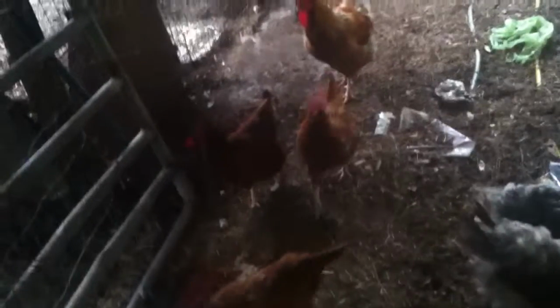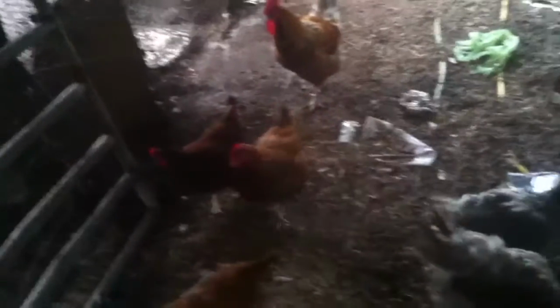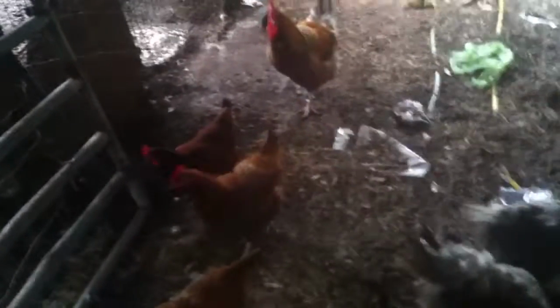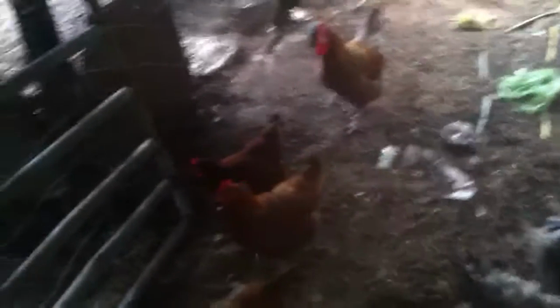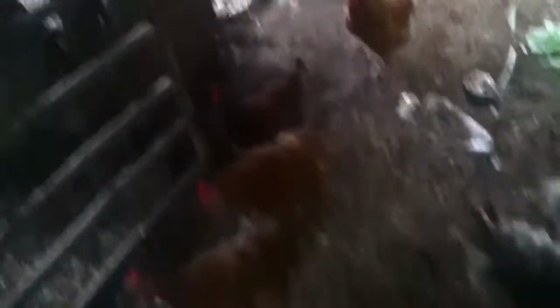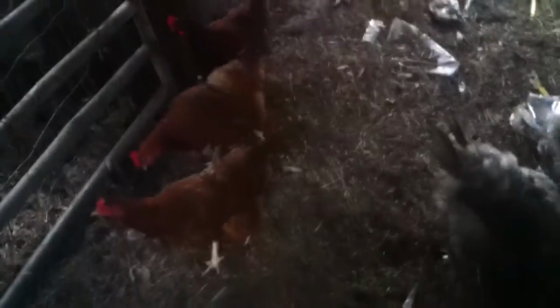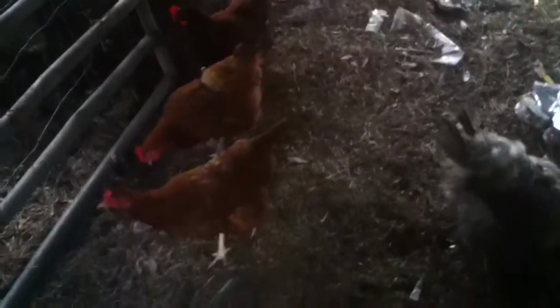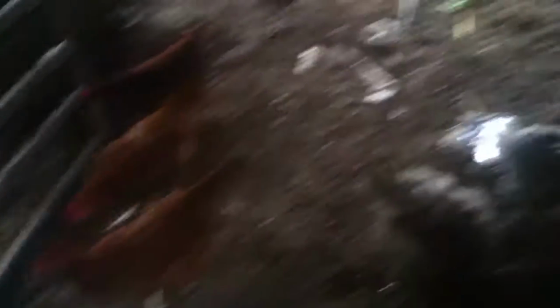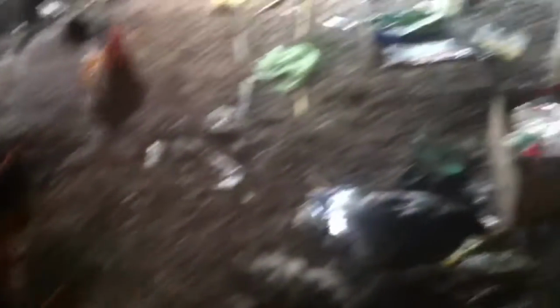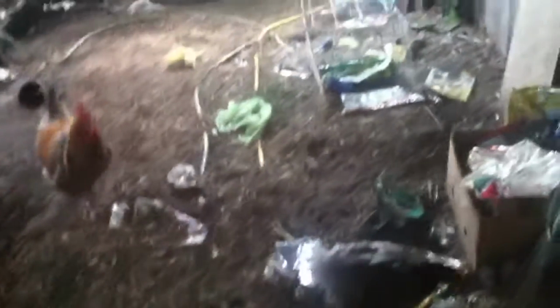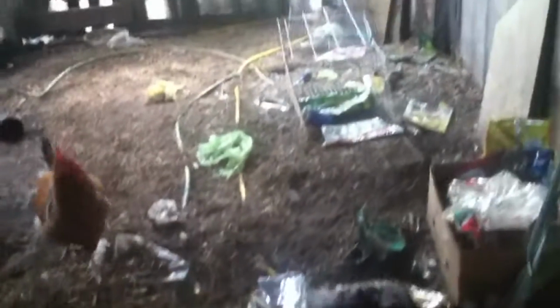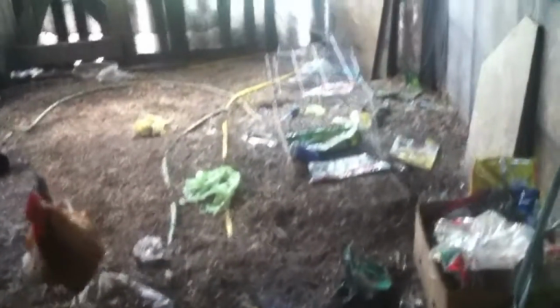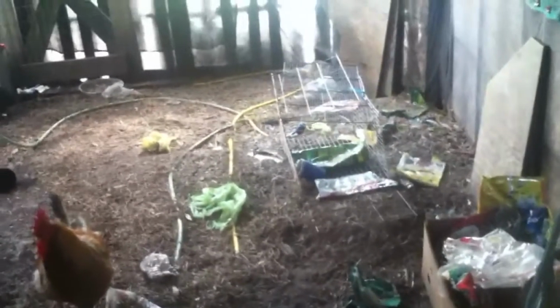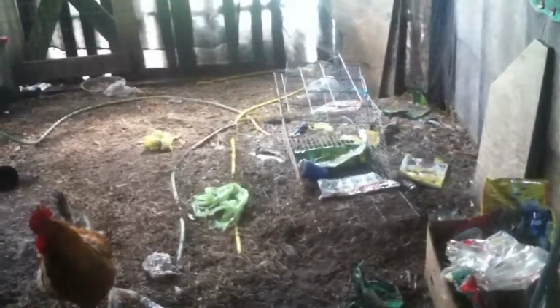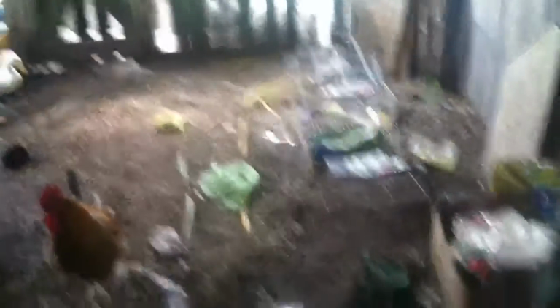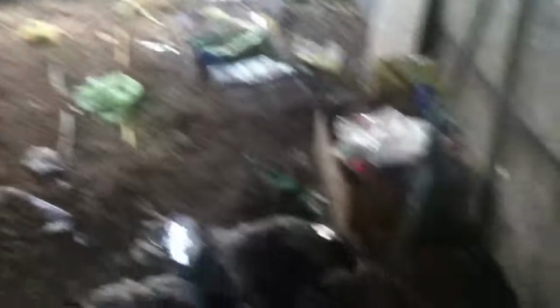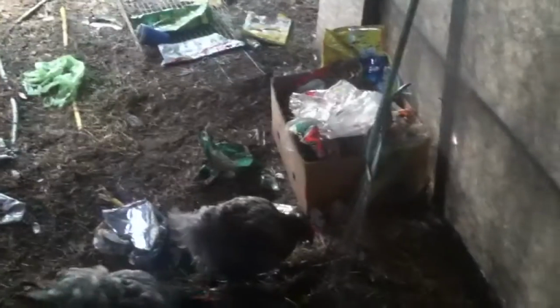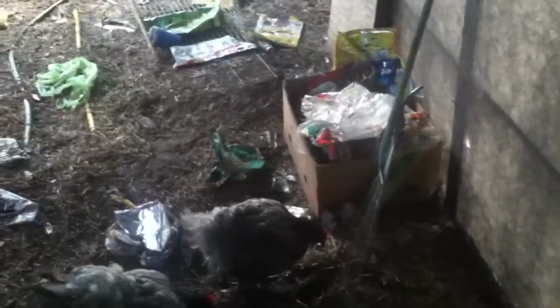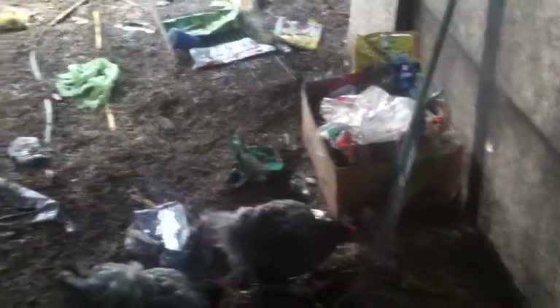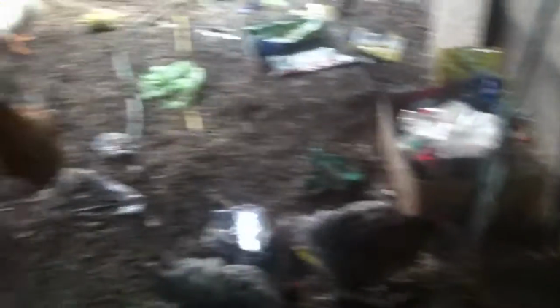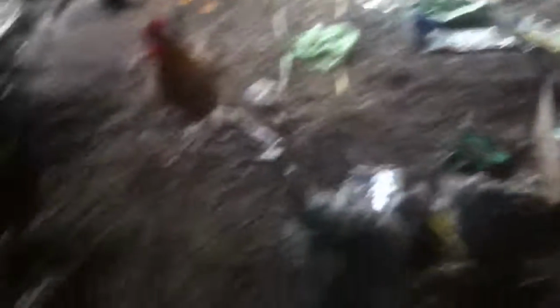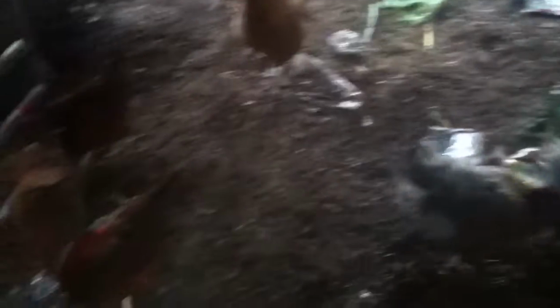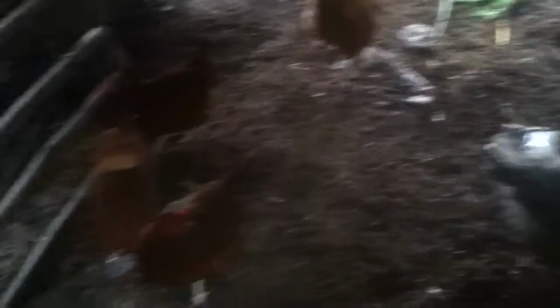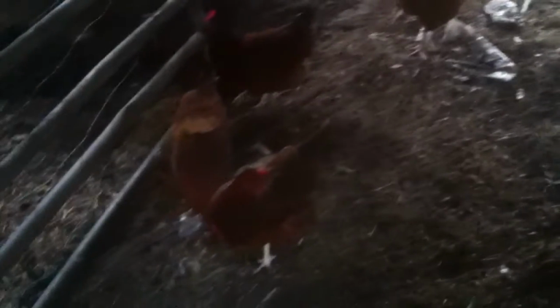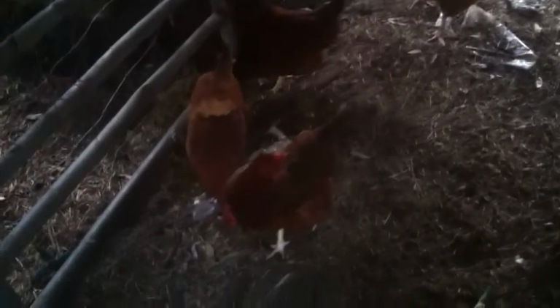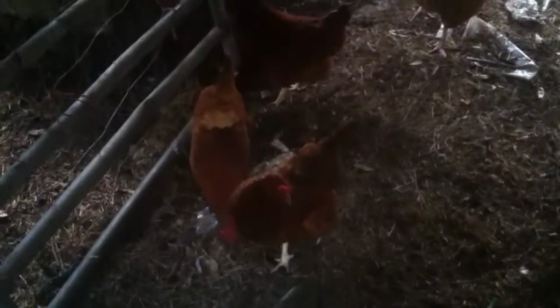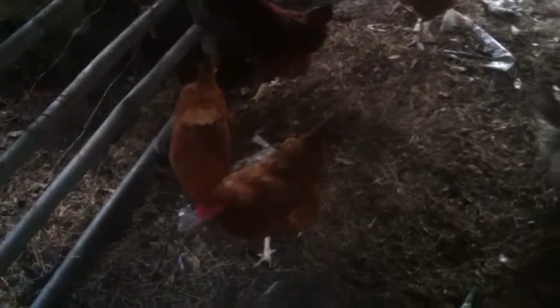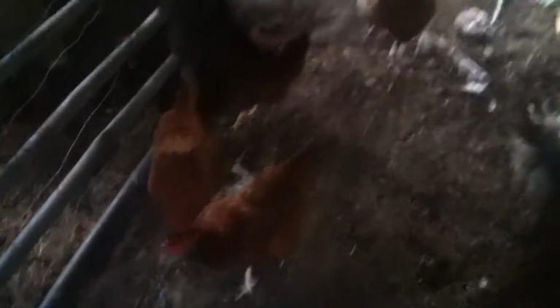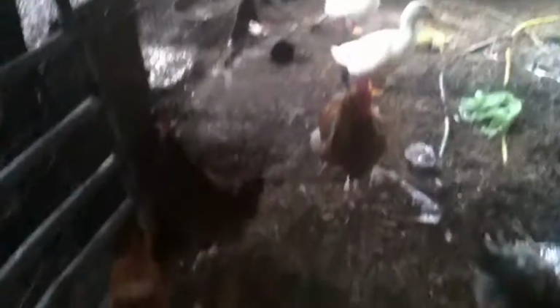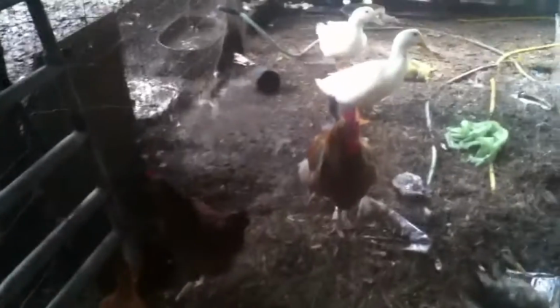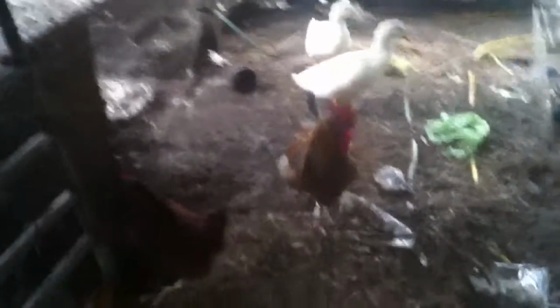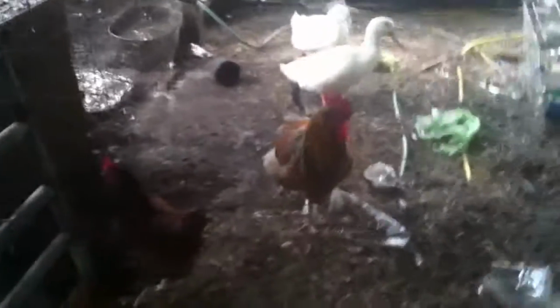Oh, goodness. This is where I got to clean up. All these bags — I had them in a pile in that box and they knocked them all out. So this is my cleaning job today. I'll show you what it looks like later.